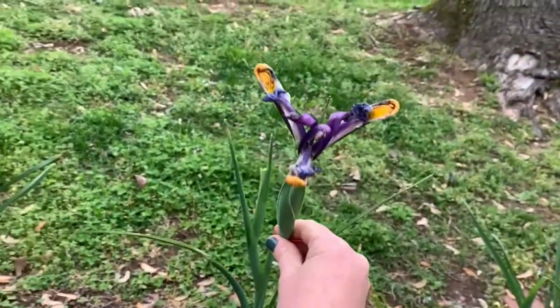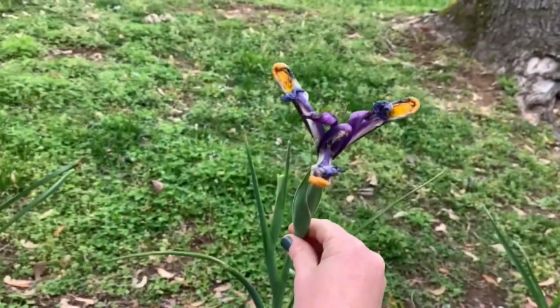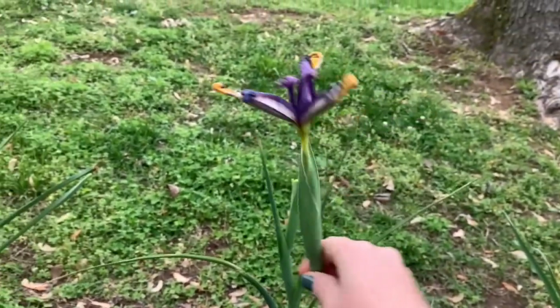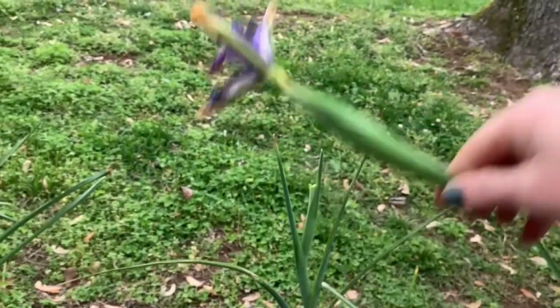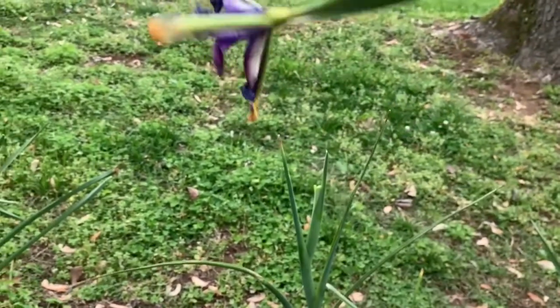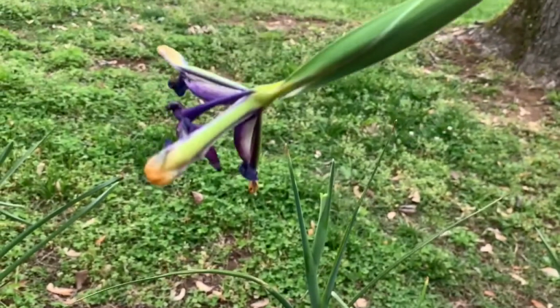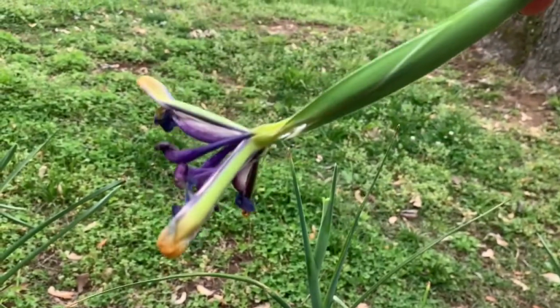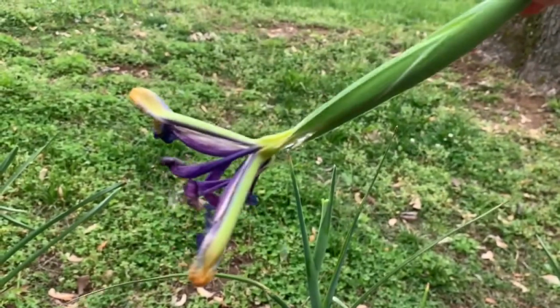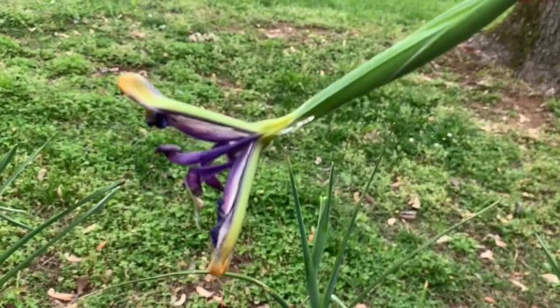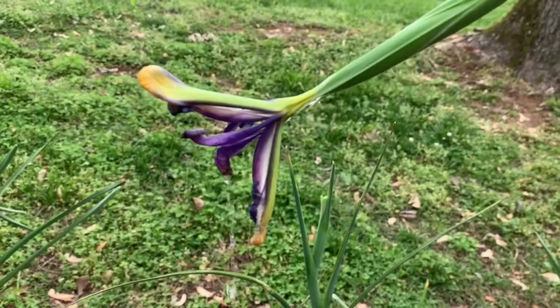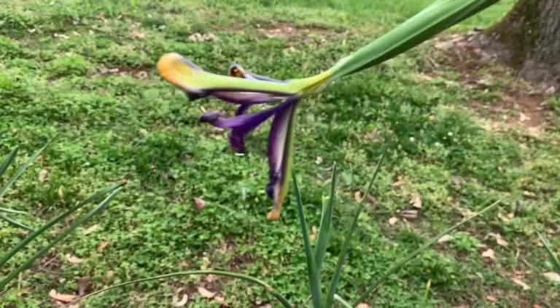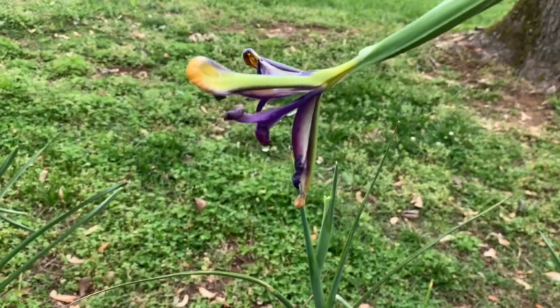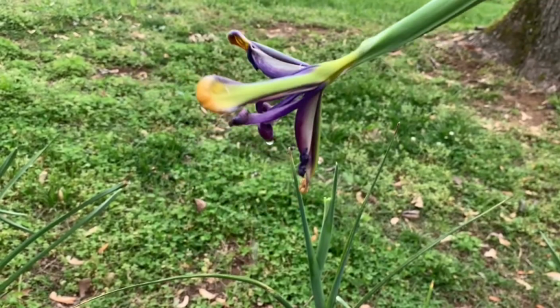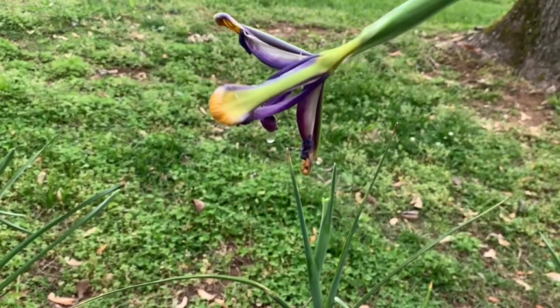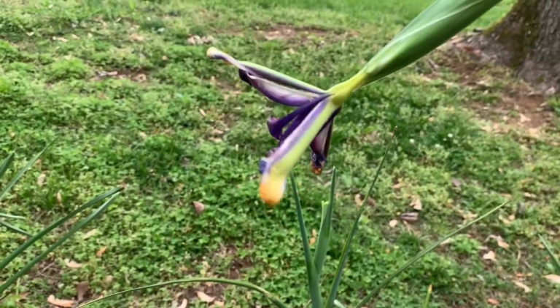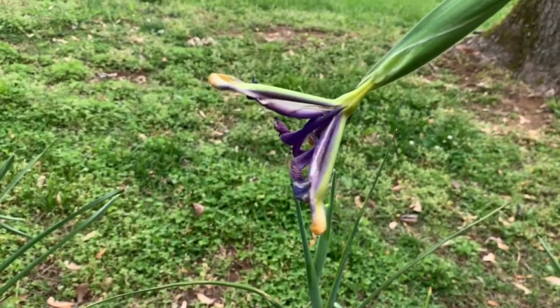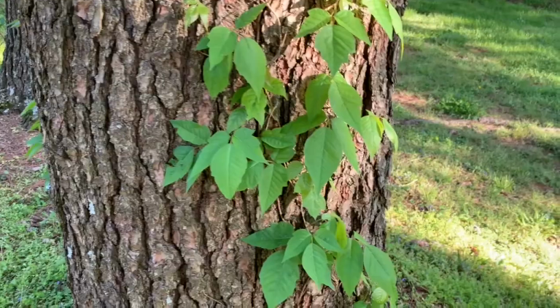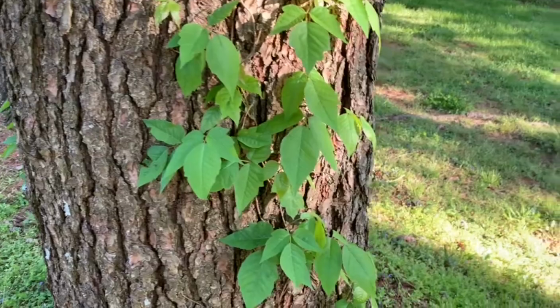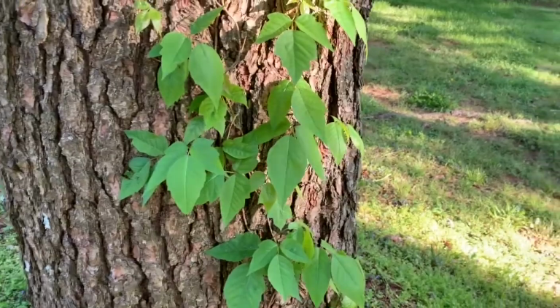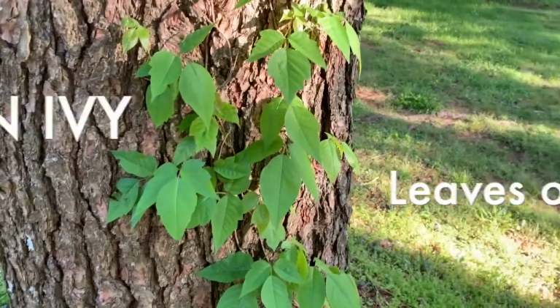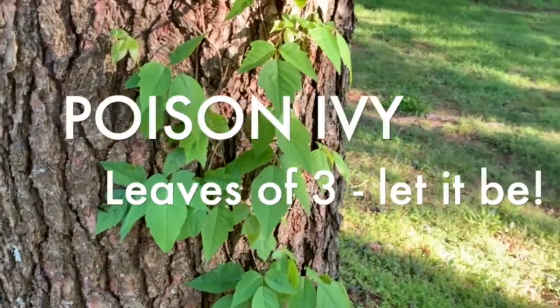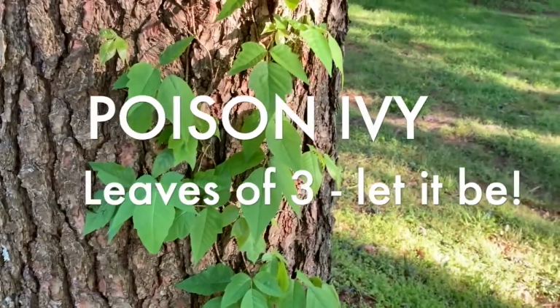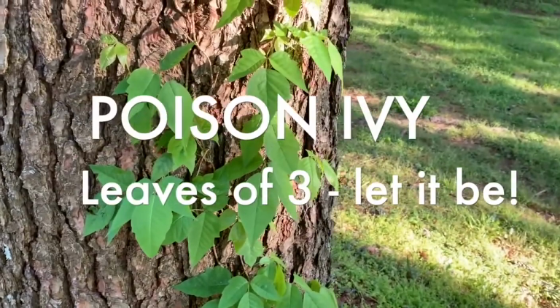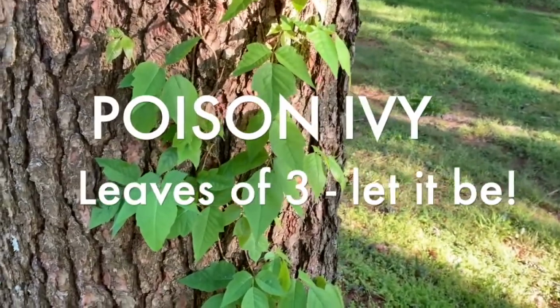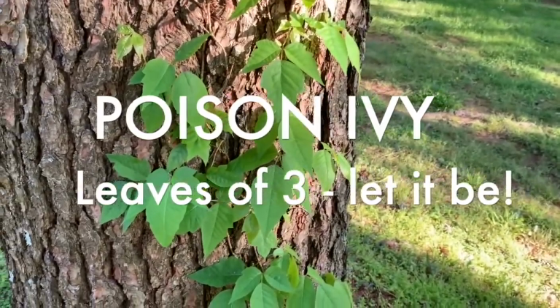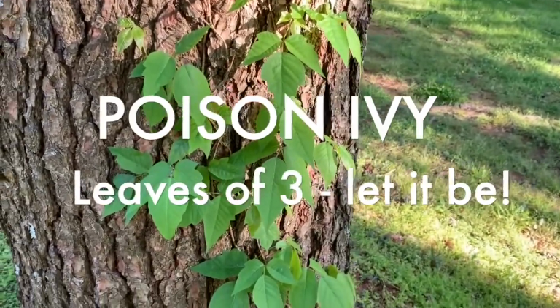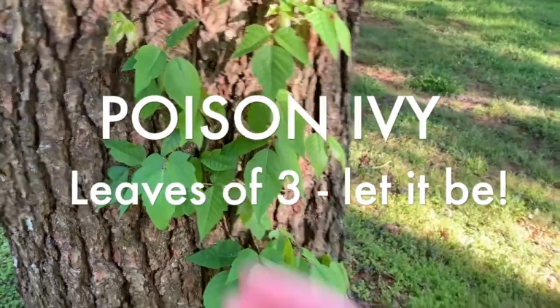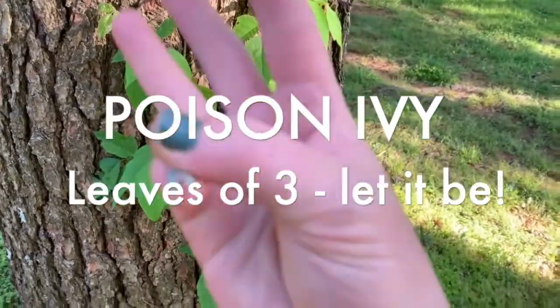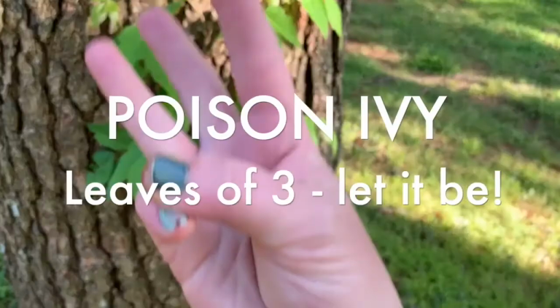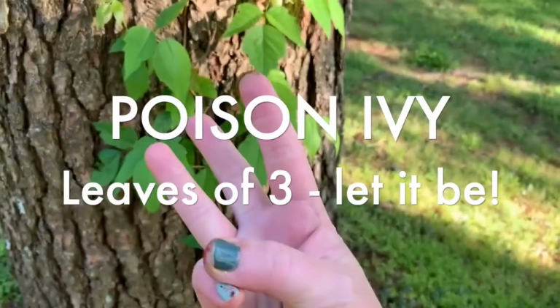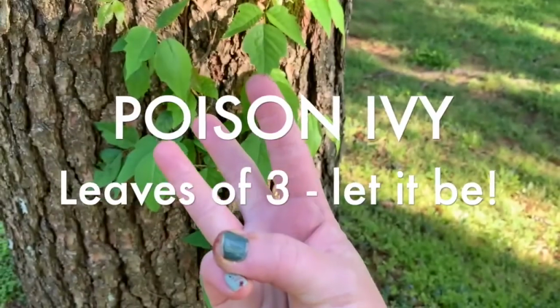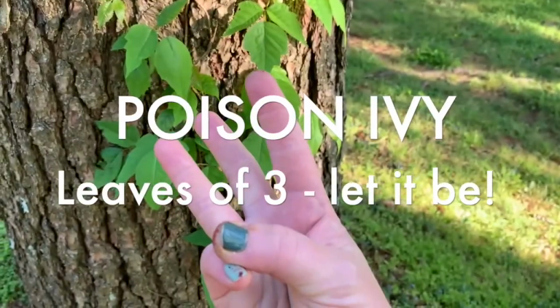It was pretty drippy — gotta get all that water out of there. I did not collect any poison ivy. Leaves of three, let it be.